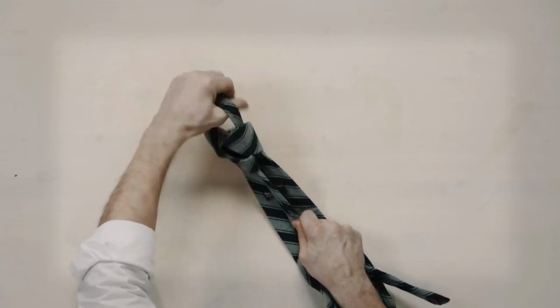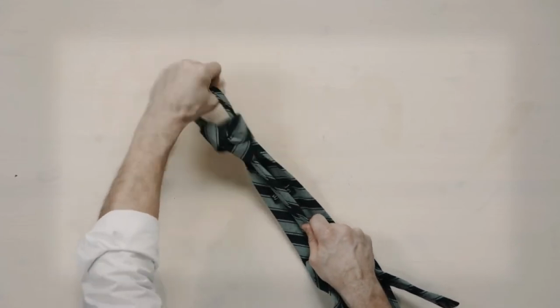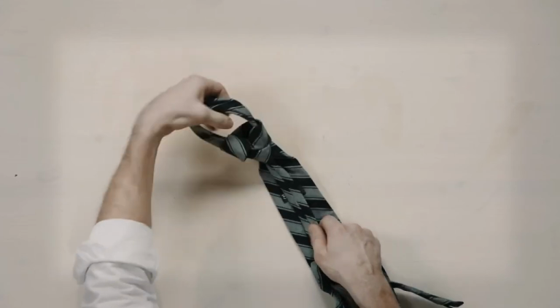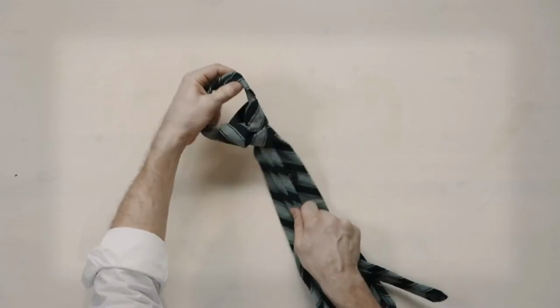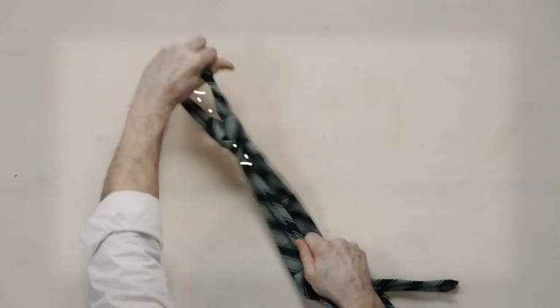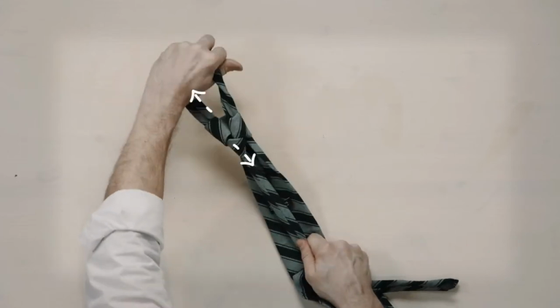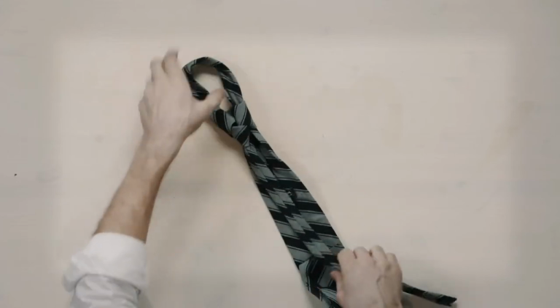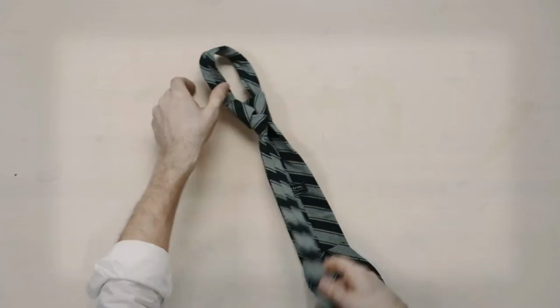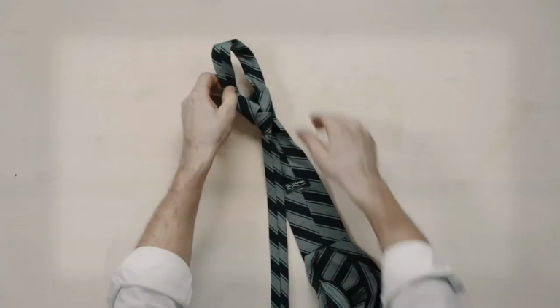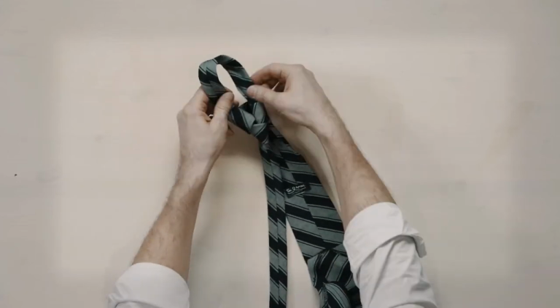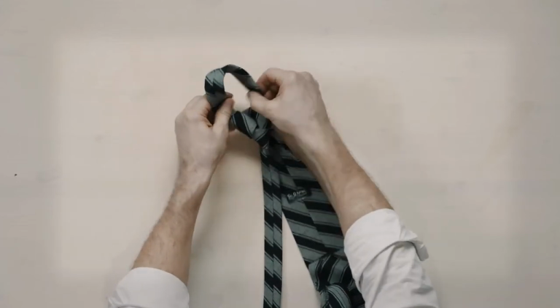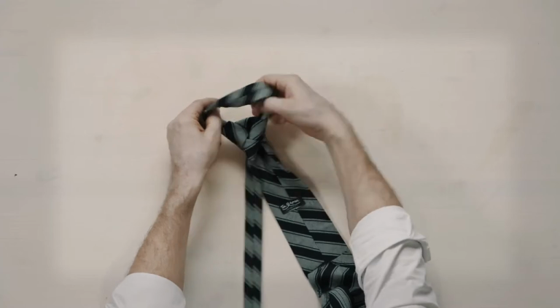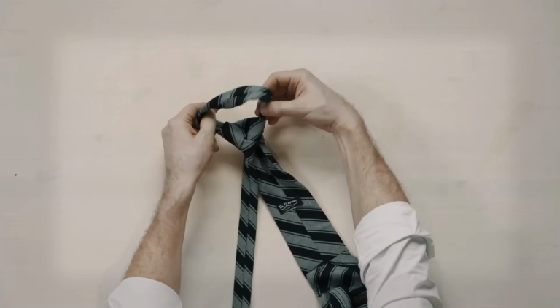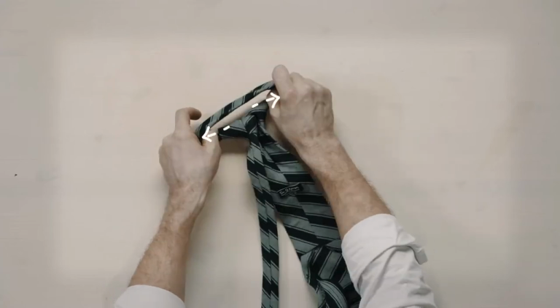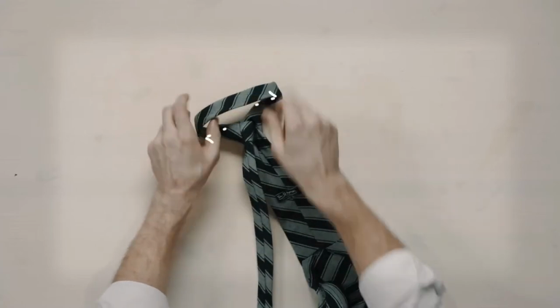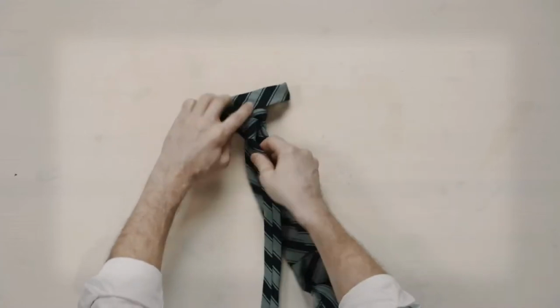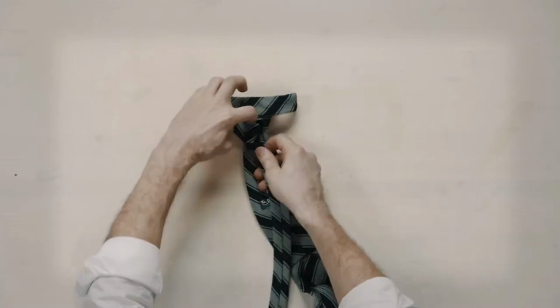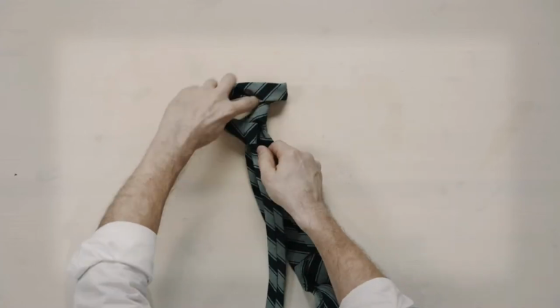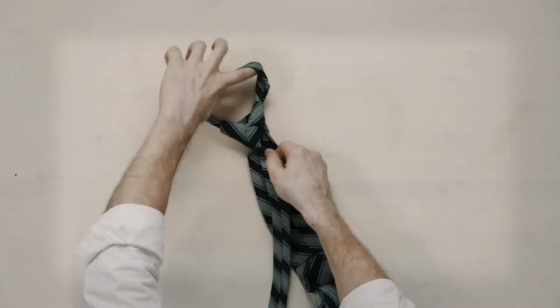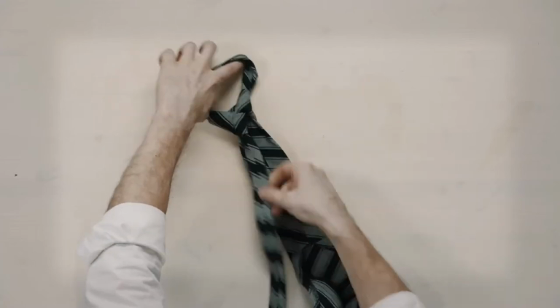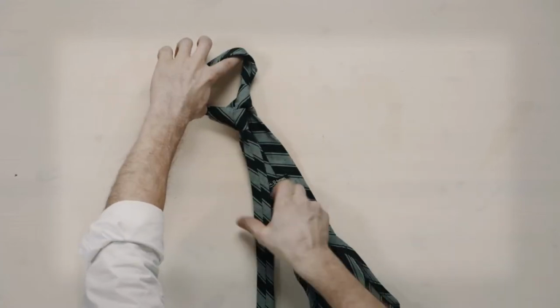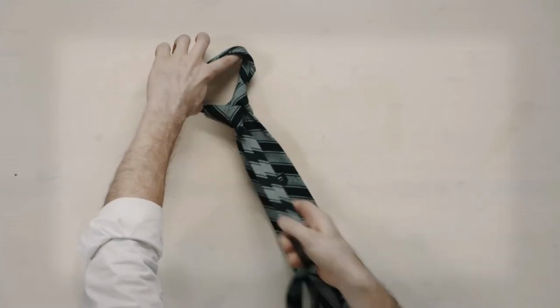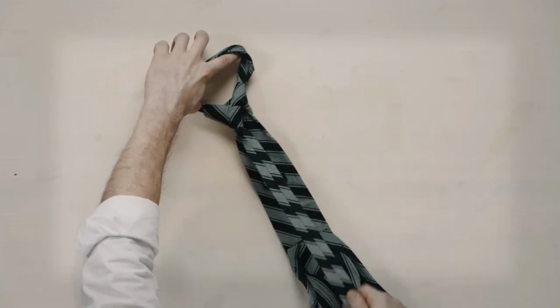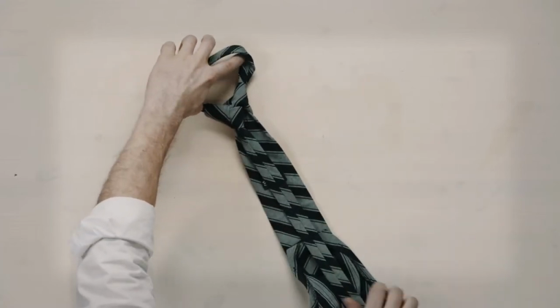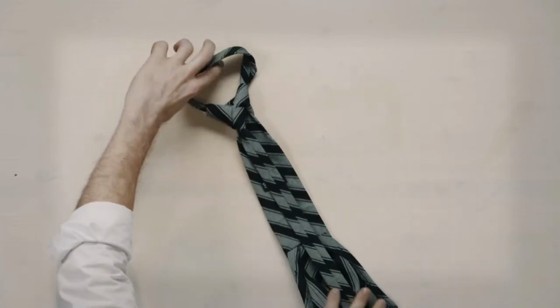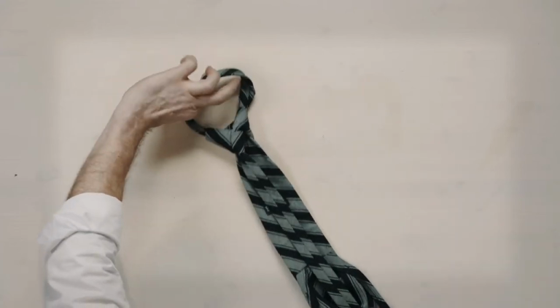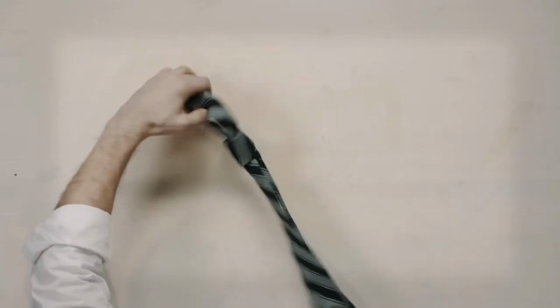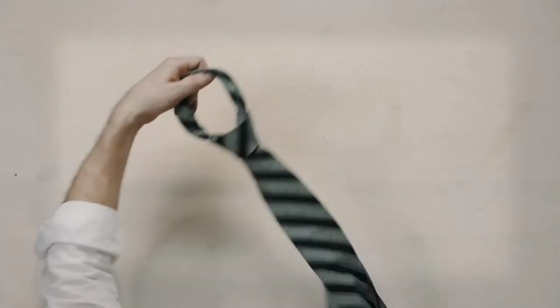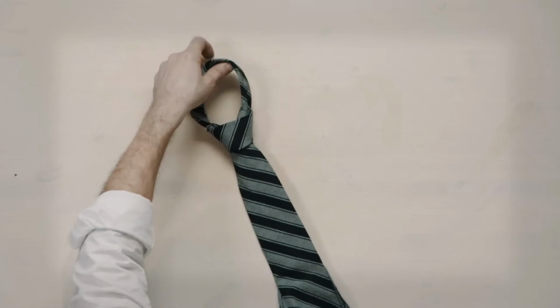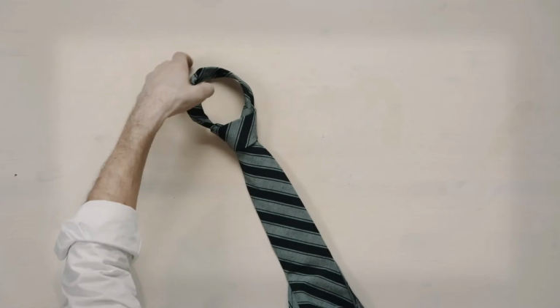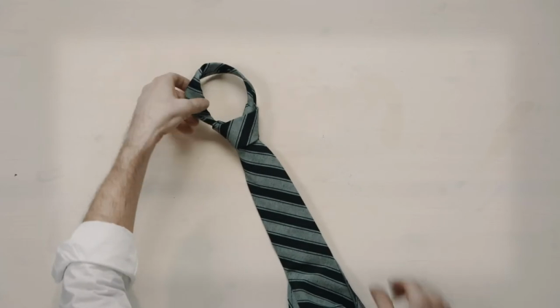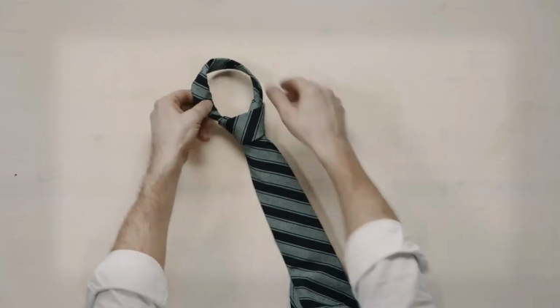Finally, holding the tail in place, gently pull the neck loop. That's how easy it is.